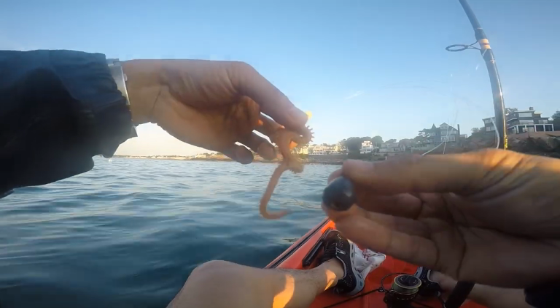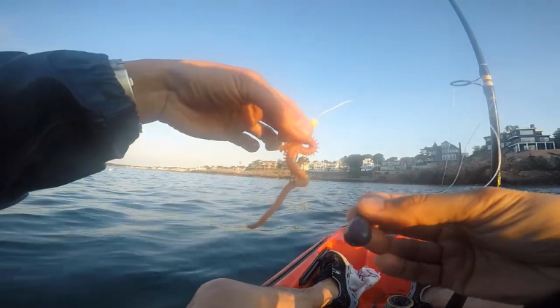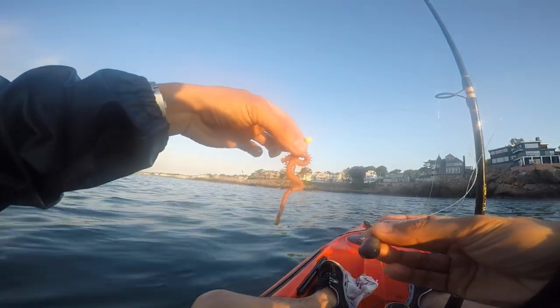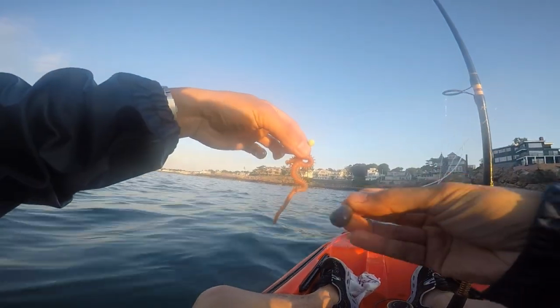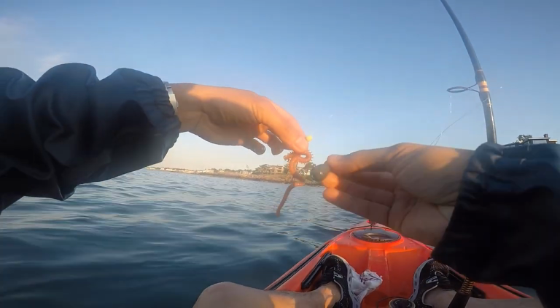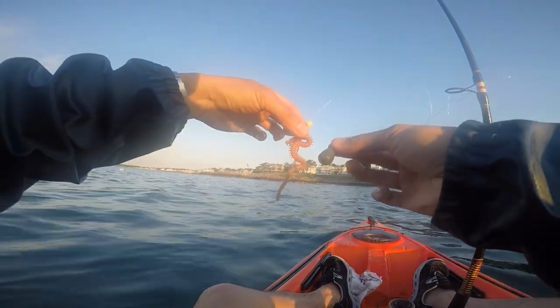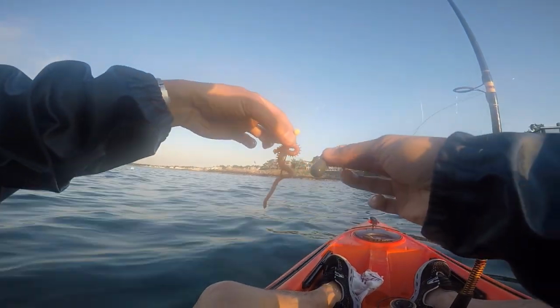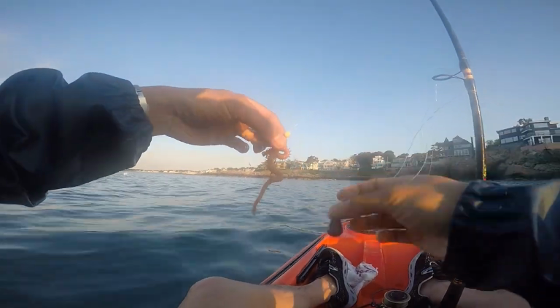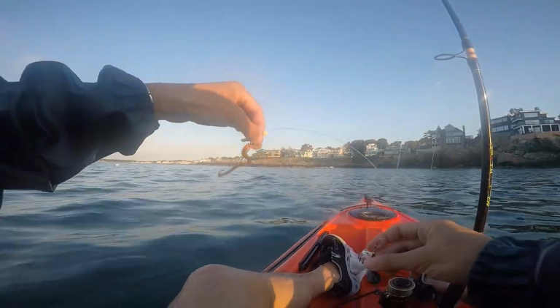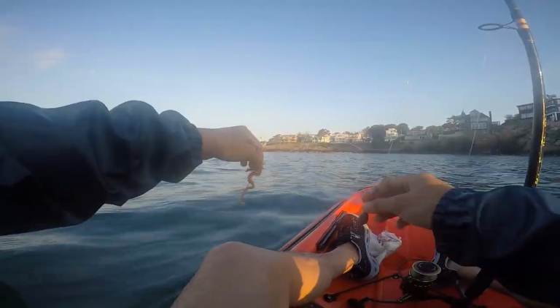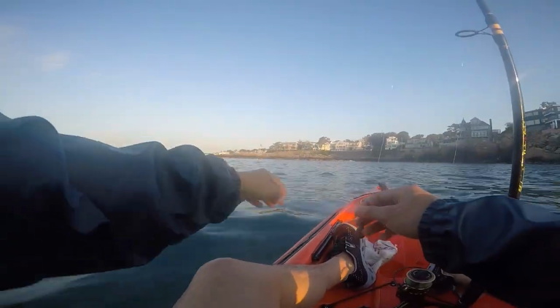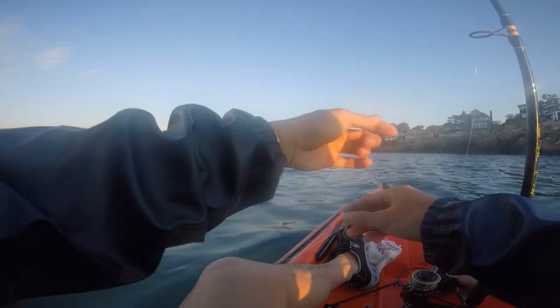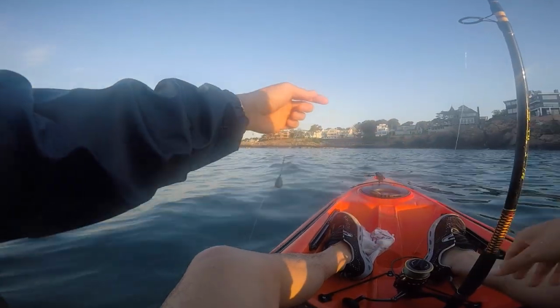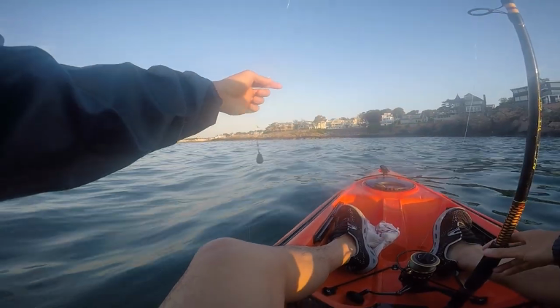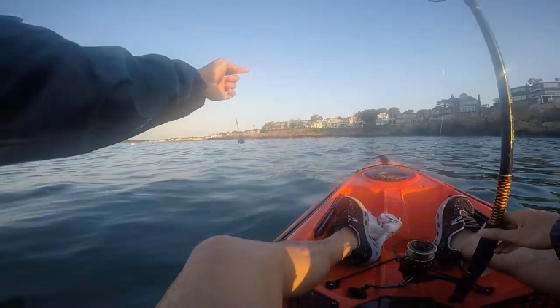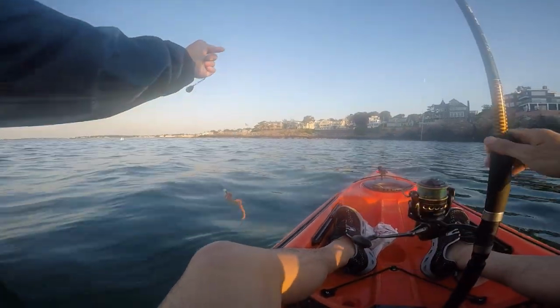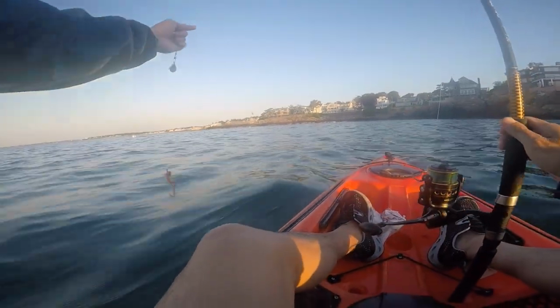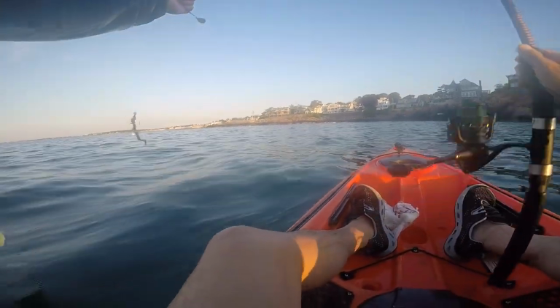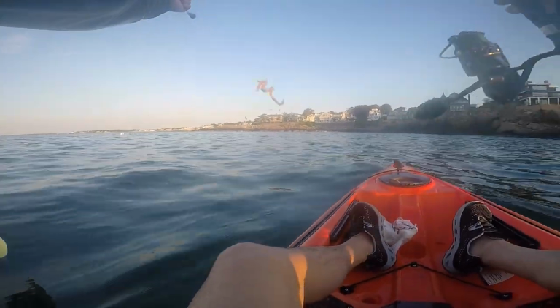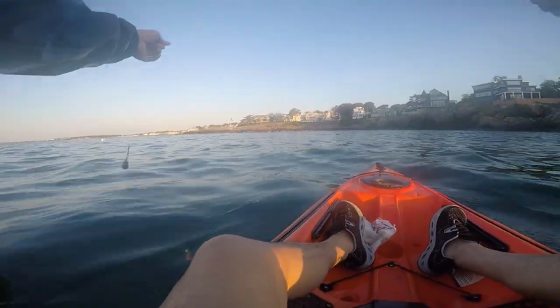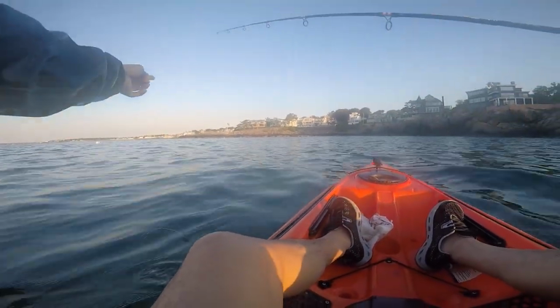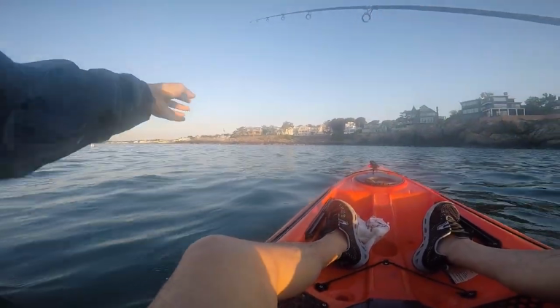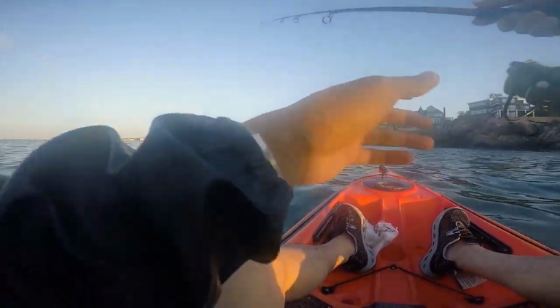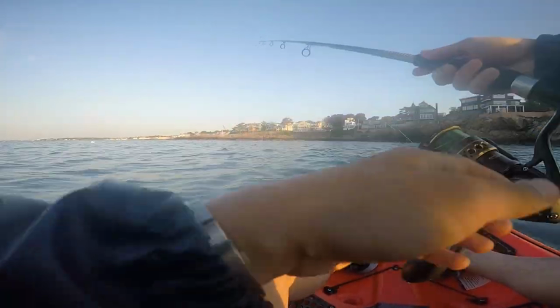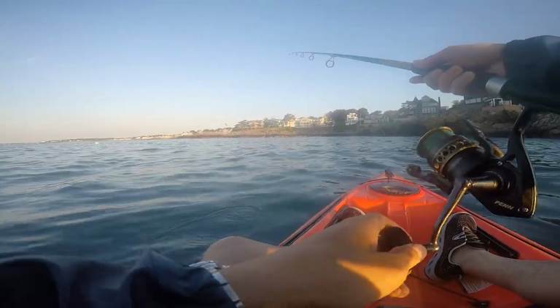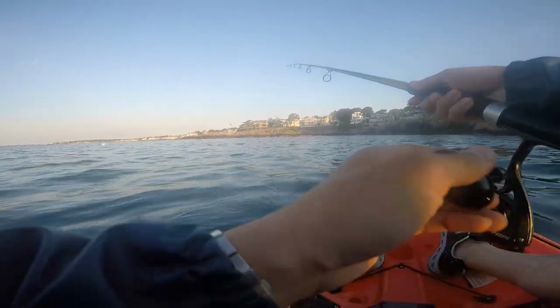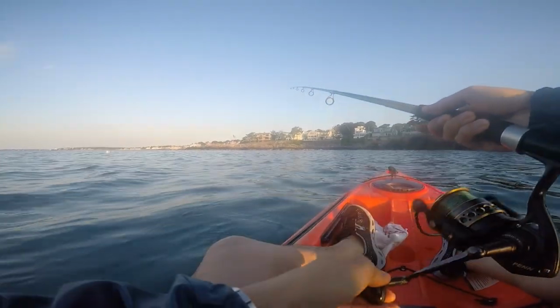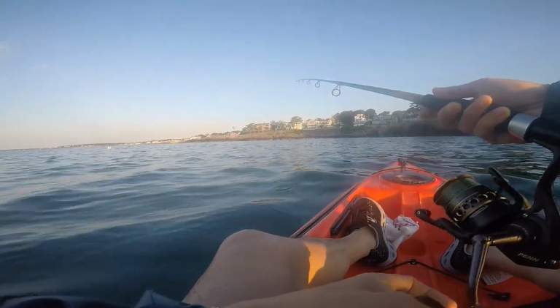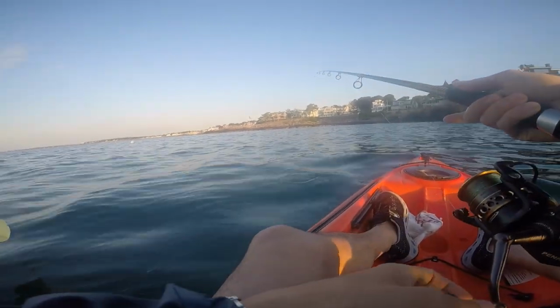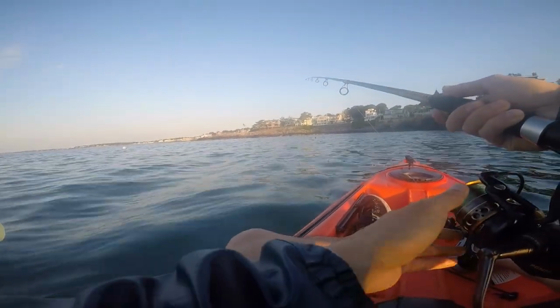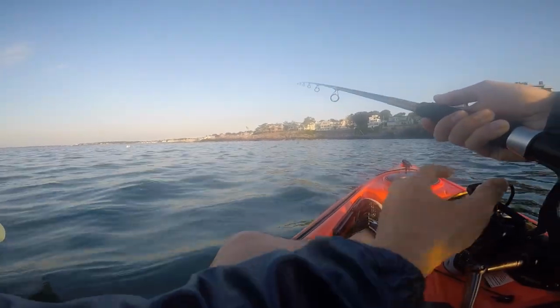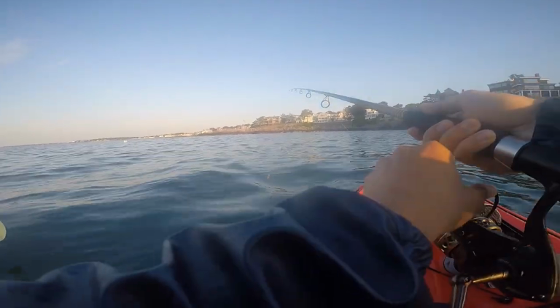To catch them, I use a flounder hook, which is long and narrow, and an artificial sandworm made by Gulp. It actually has a scent to attract the fish. And then a small weight to send the rig to the bottom of the ocean.